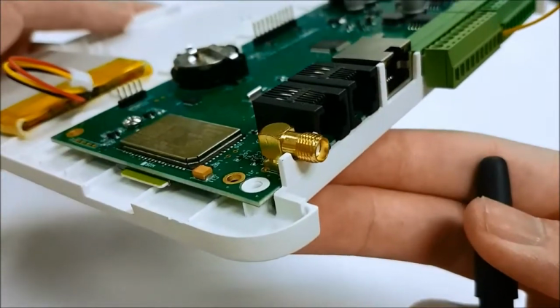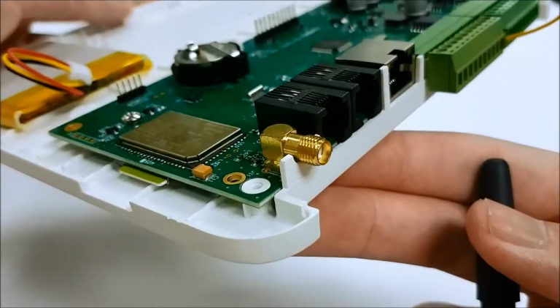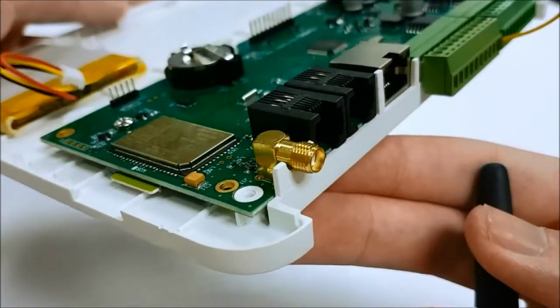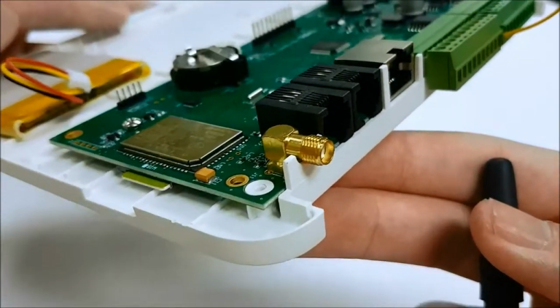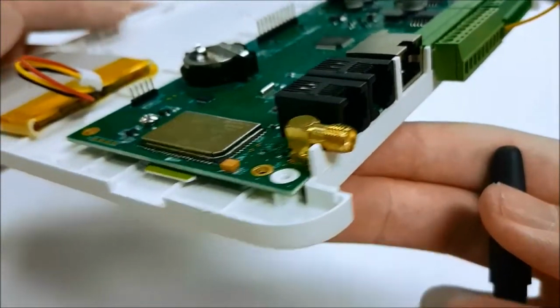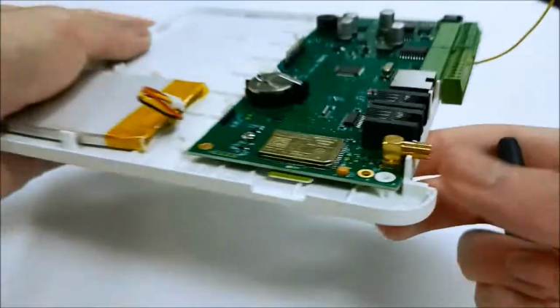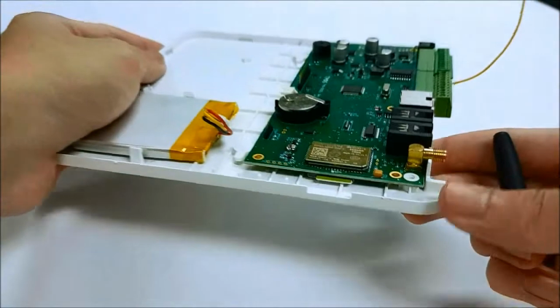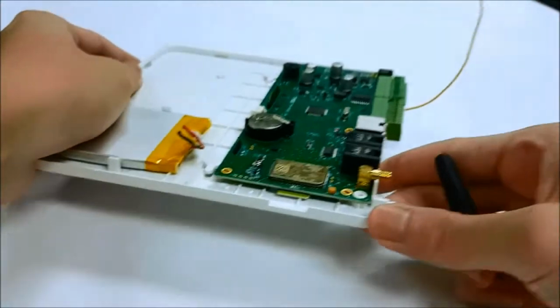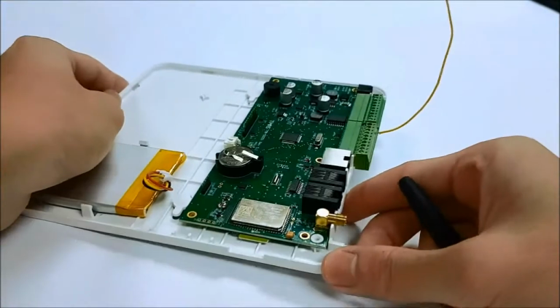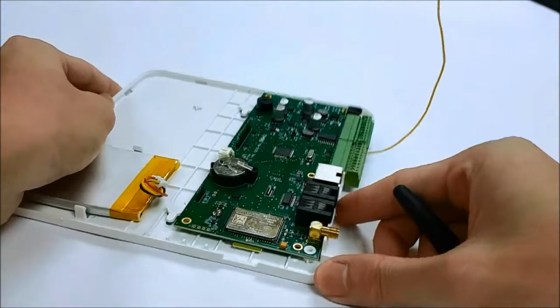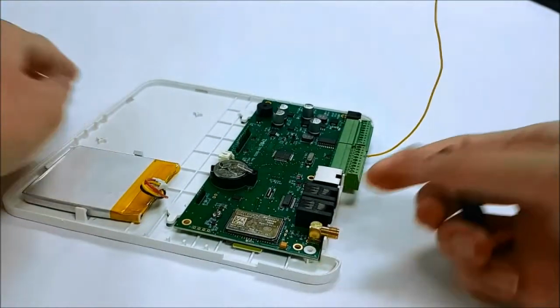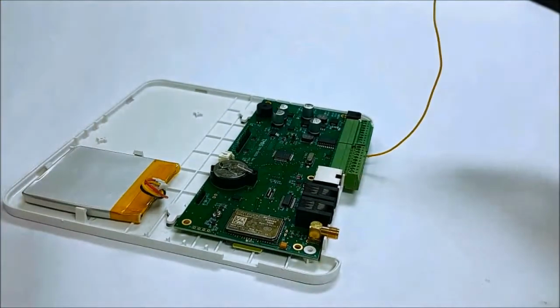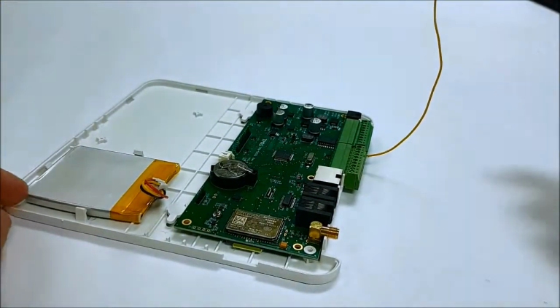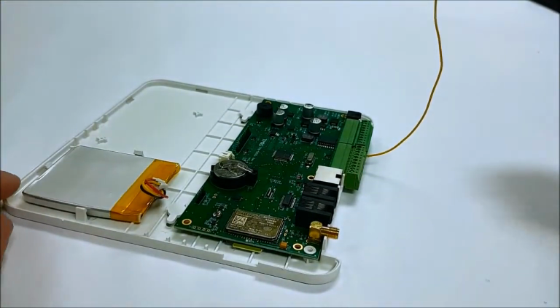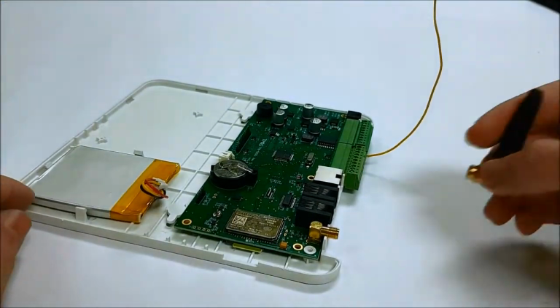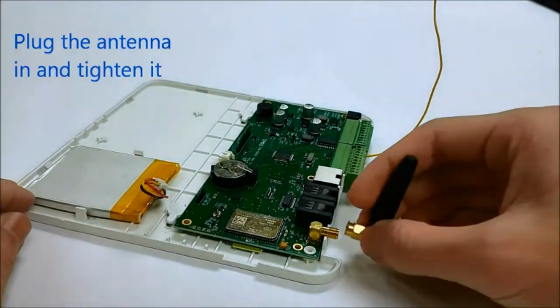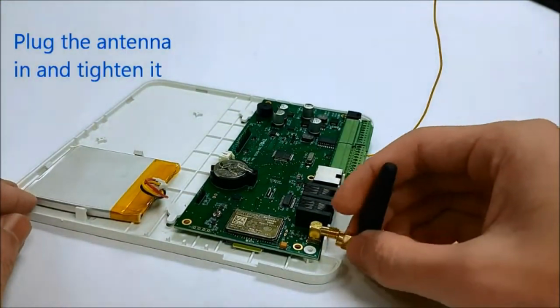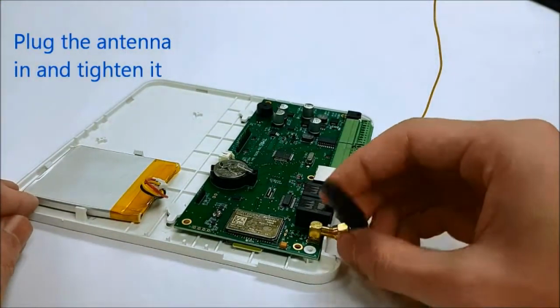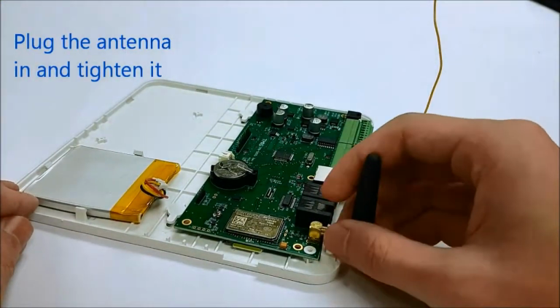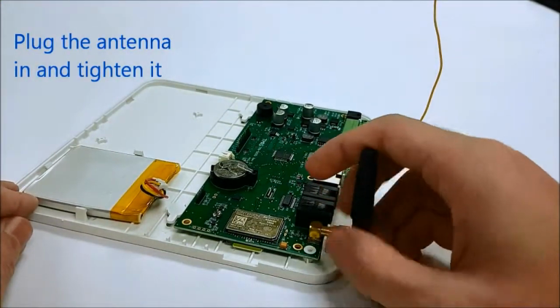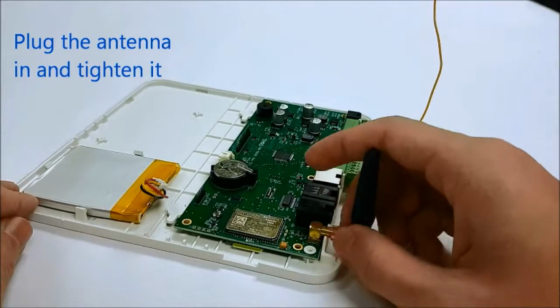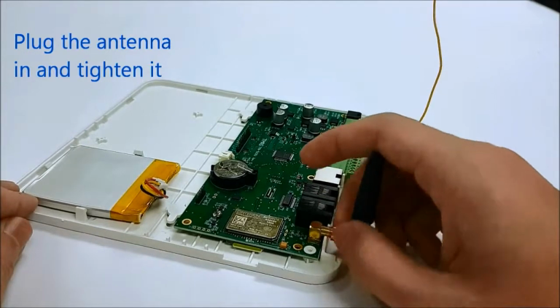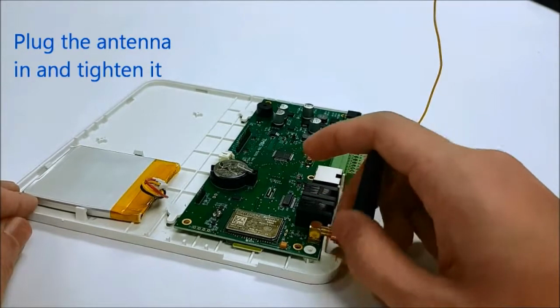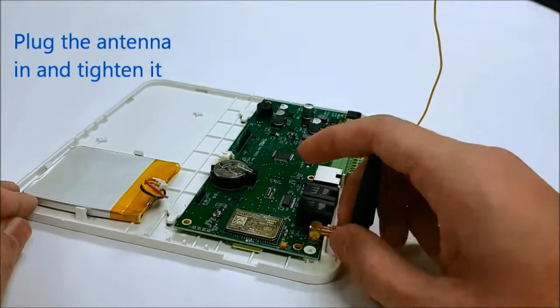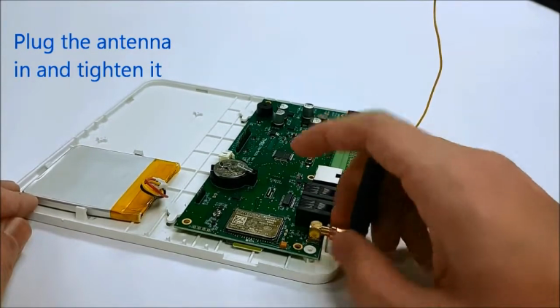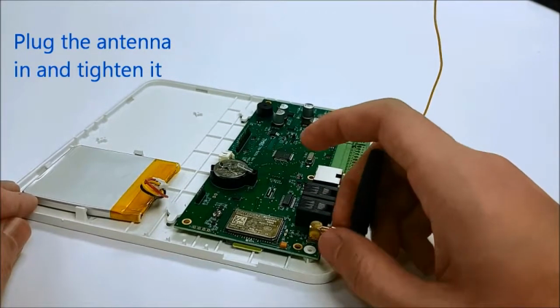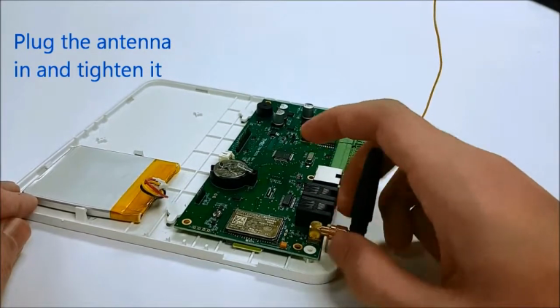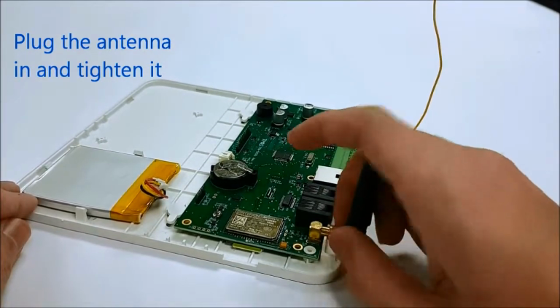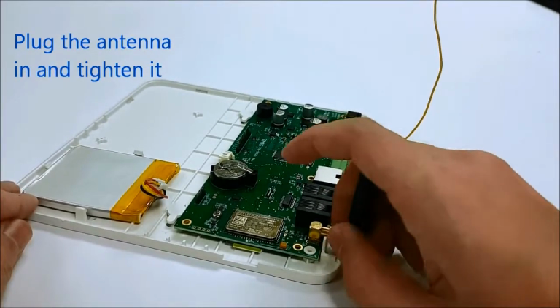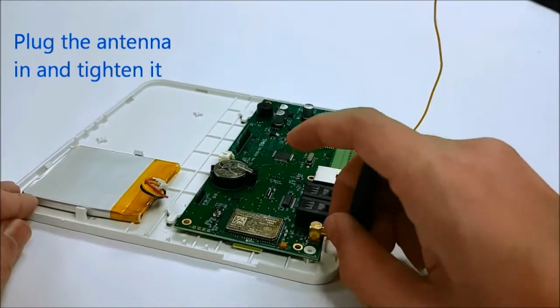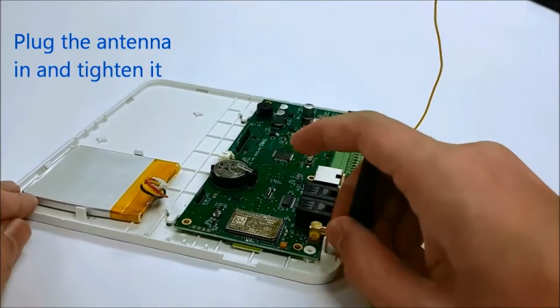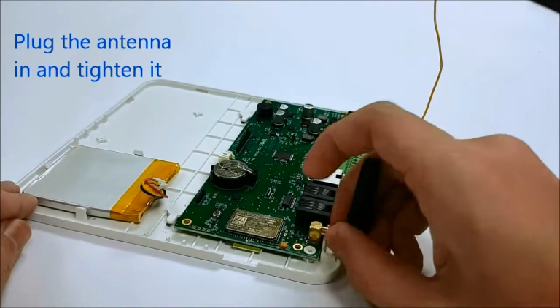Locate the gold female antenna socket. Plug the antenna in and tighten it.